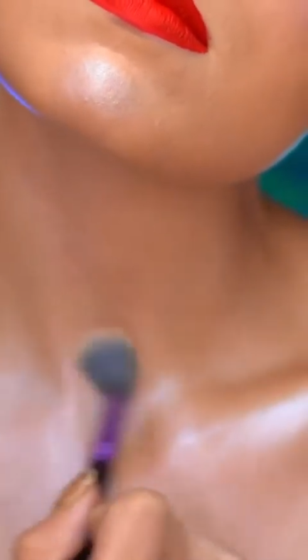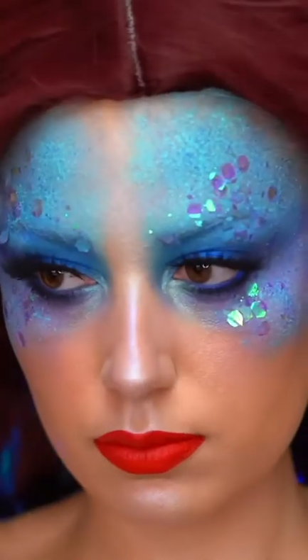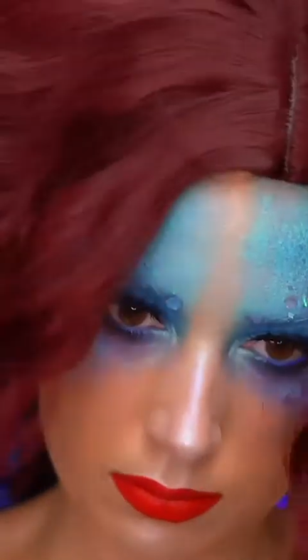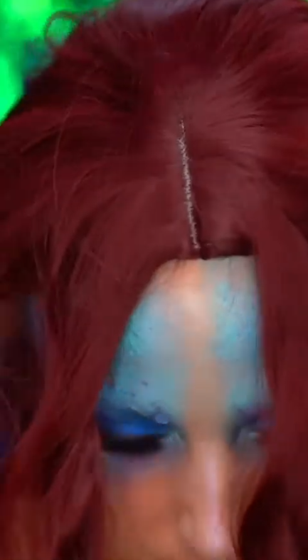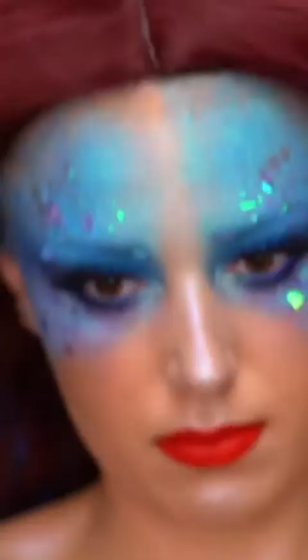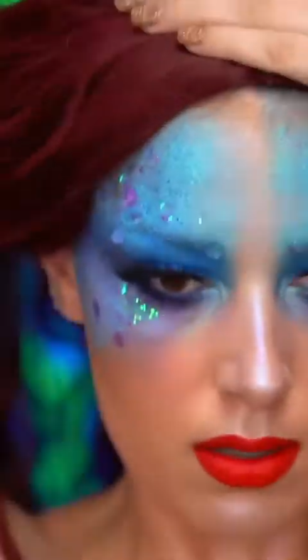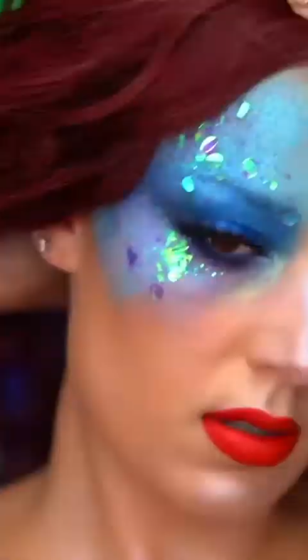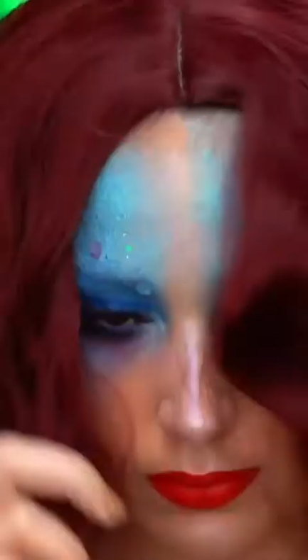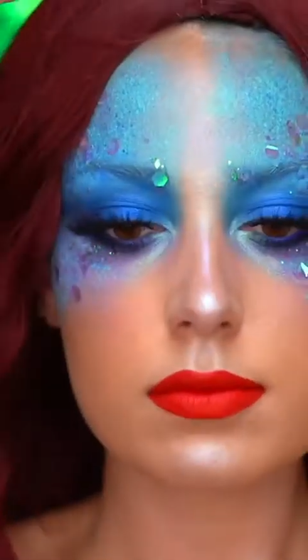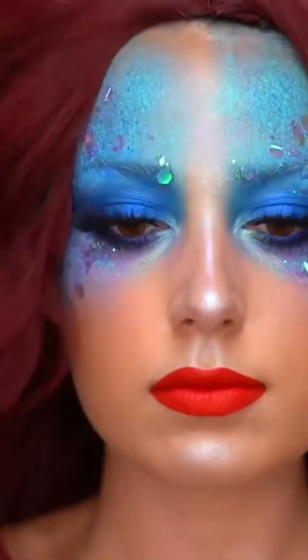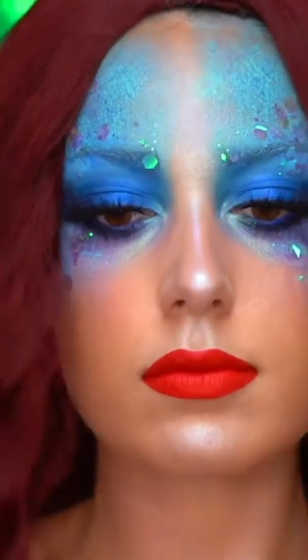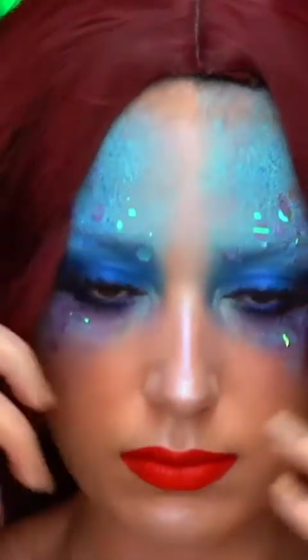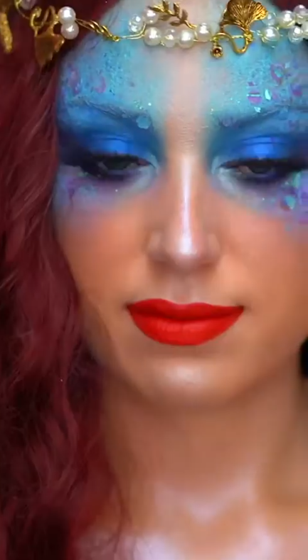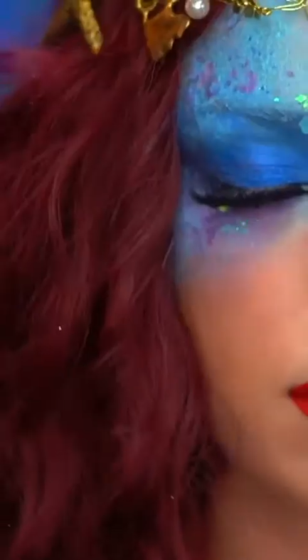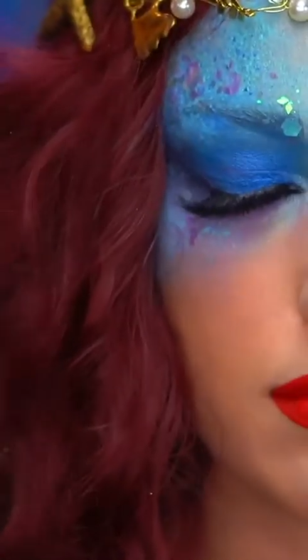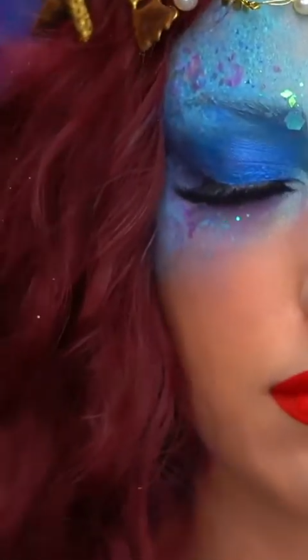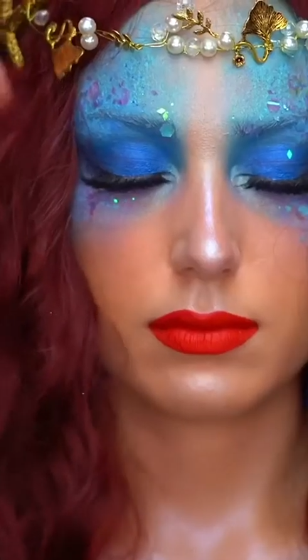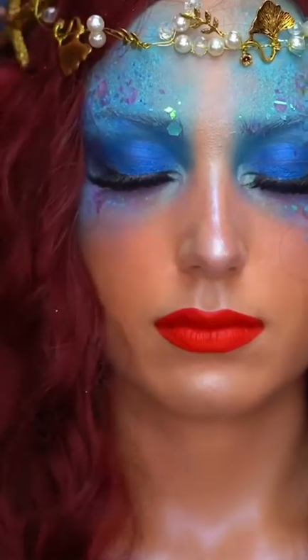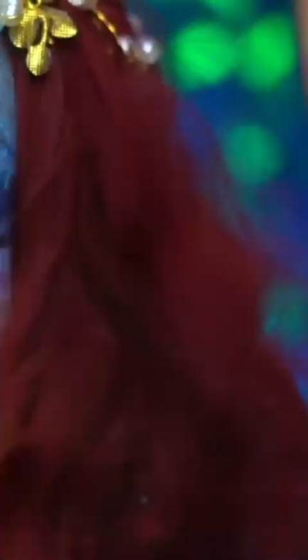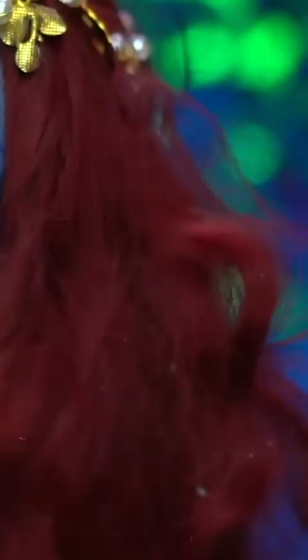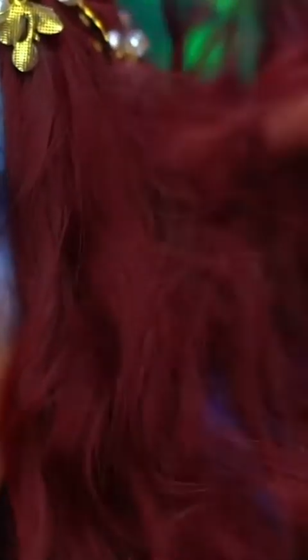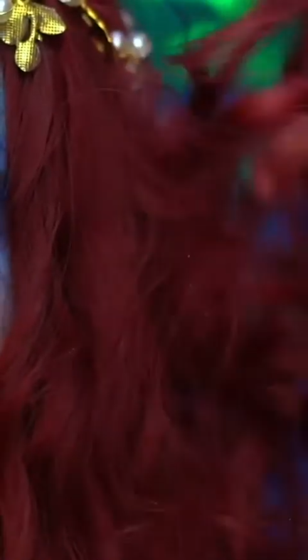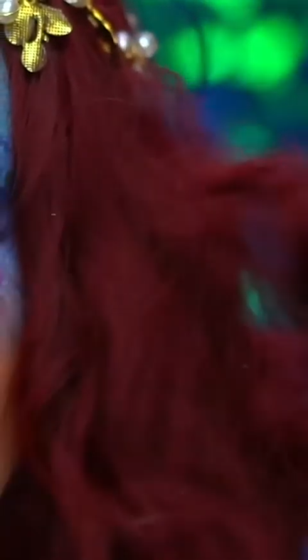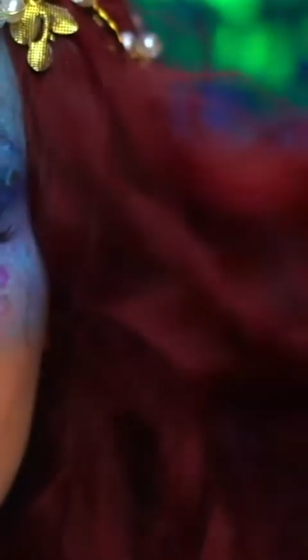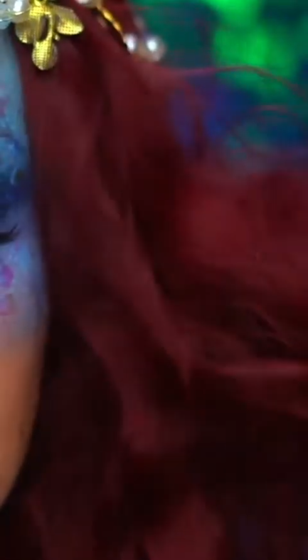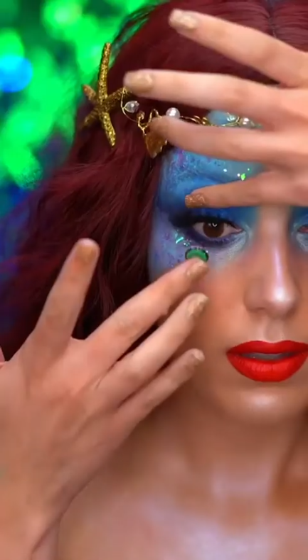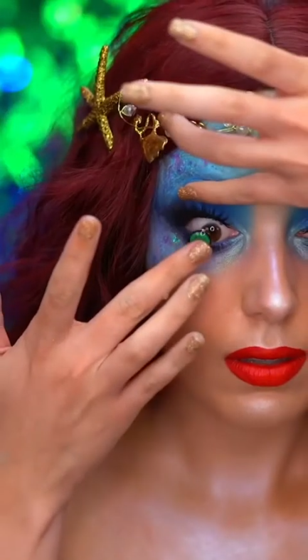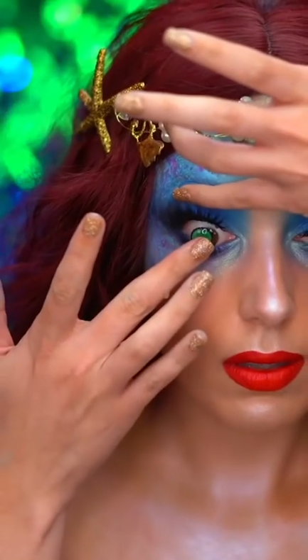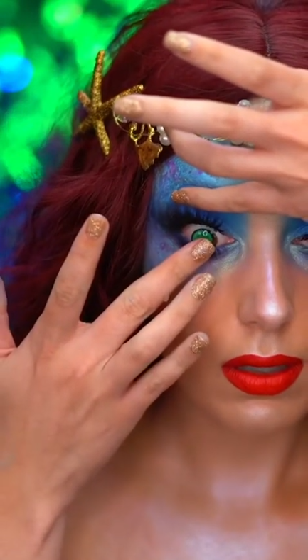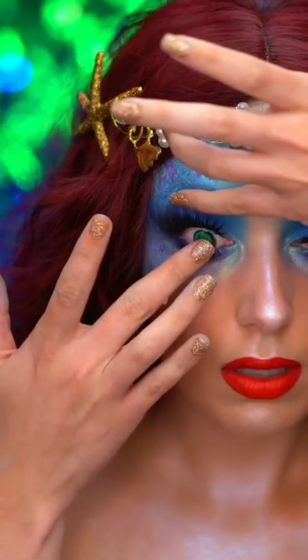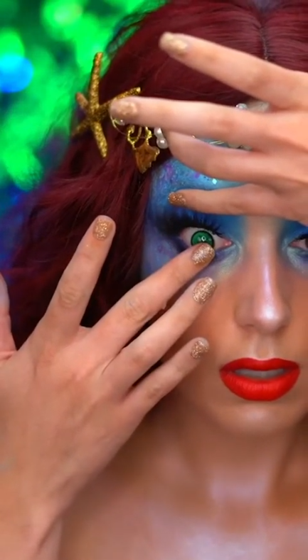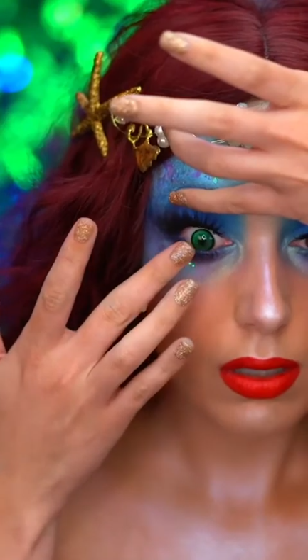For this look, I'm wearing a red wig, and this is a bit darker than Ariel's hair color for a twist on her look. I did tease the wig out a bit, and popped on some green contacts to complete the look.